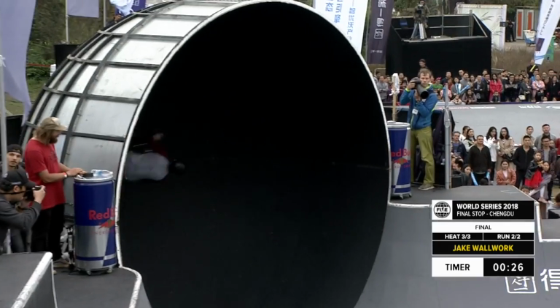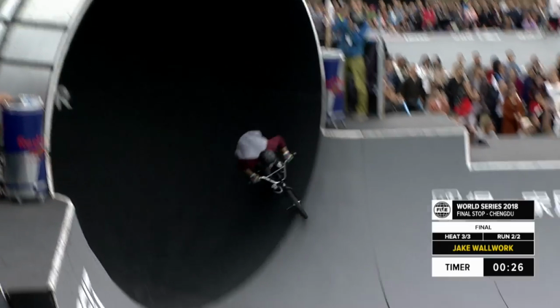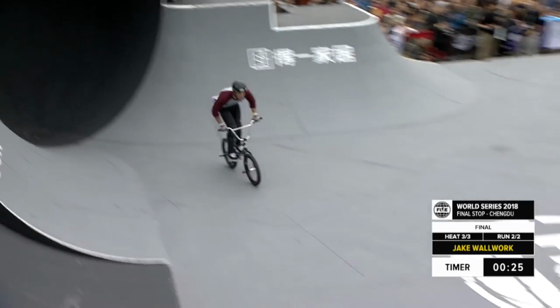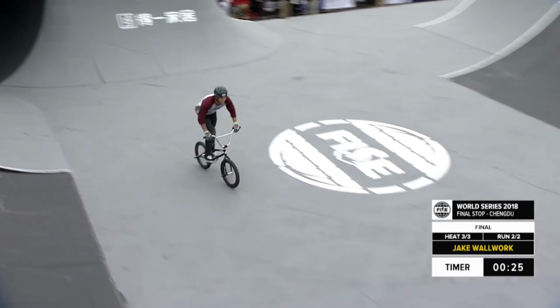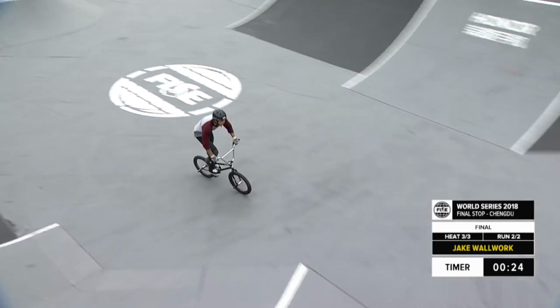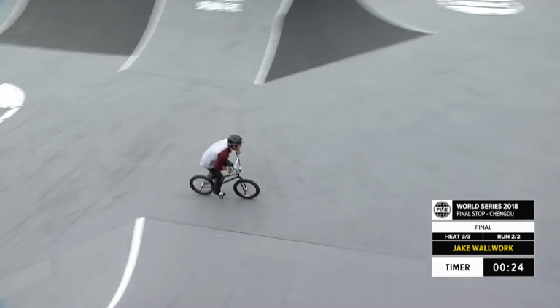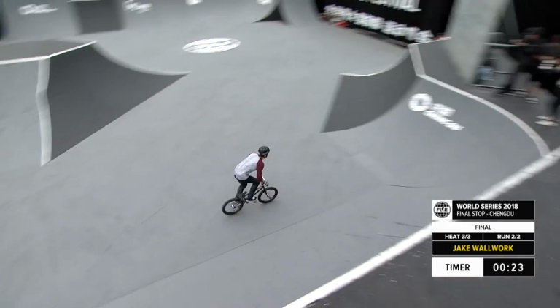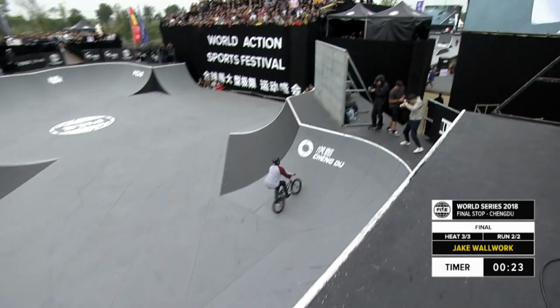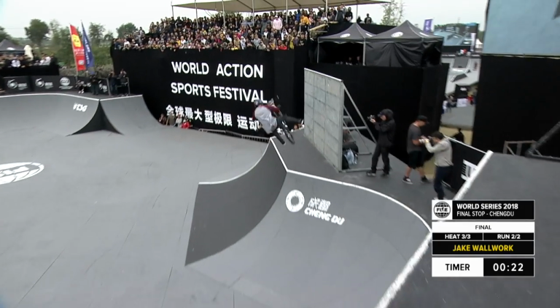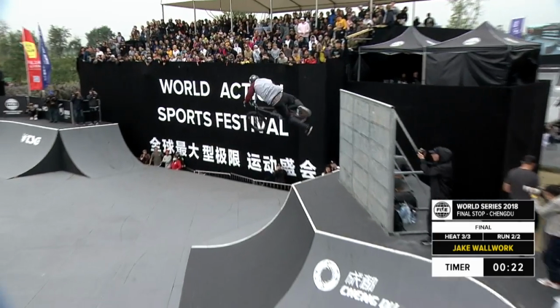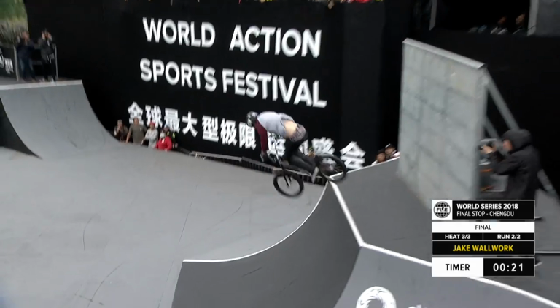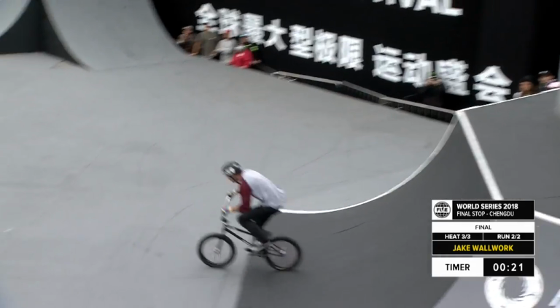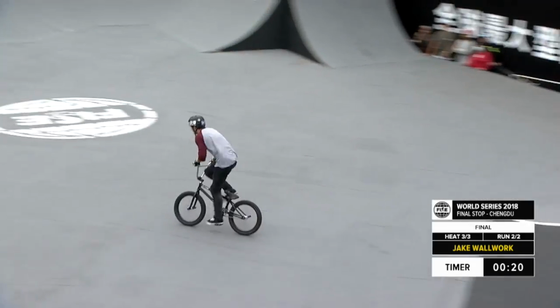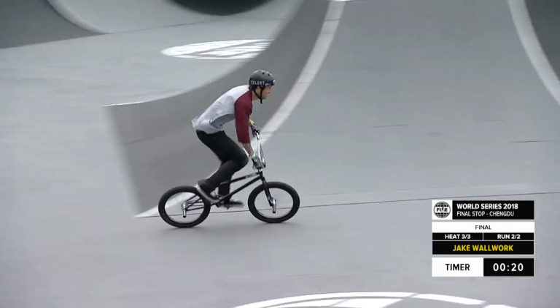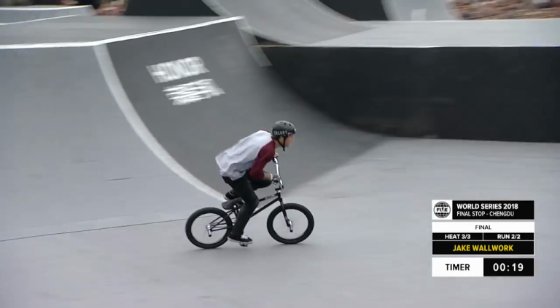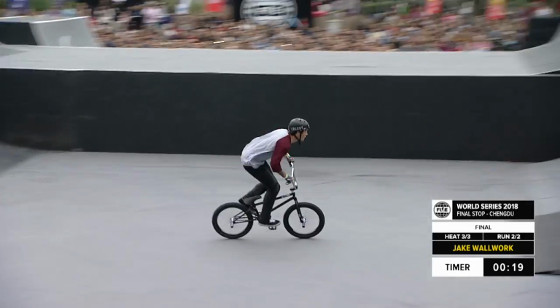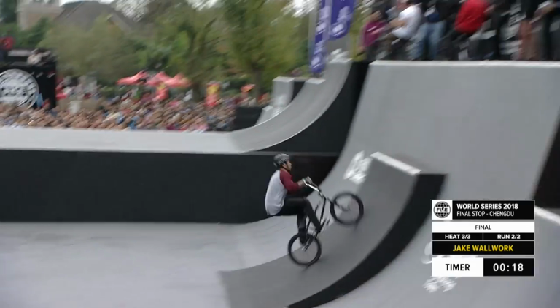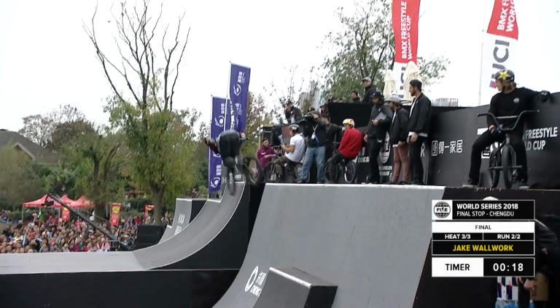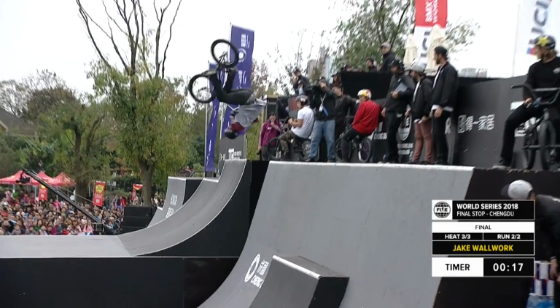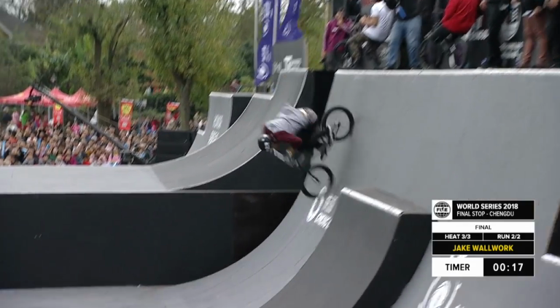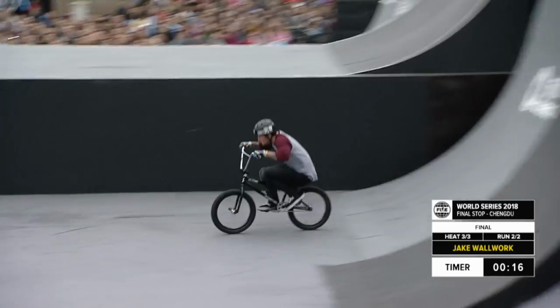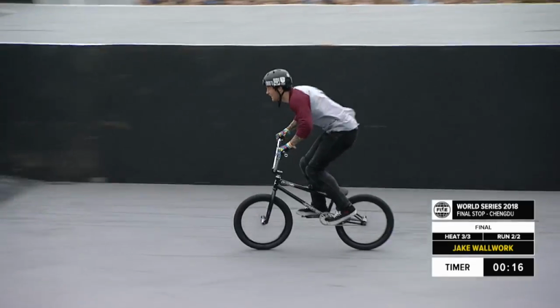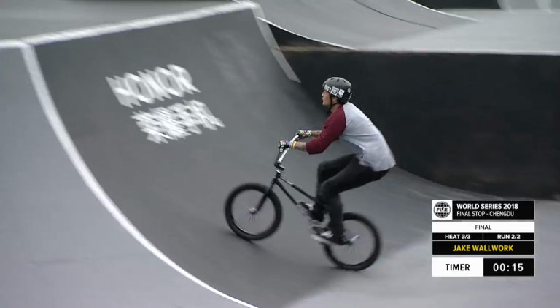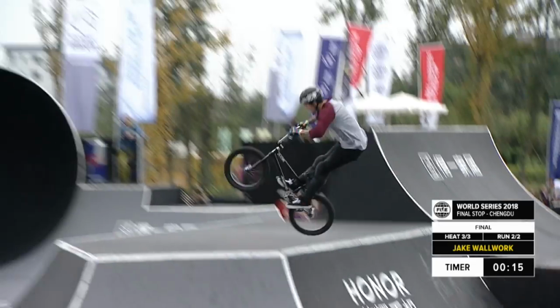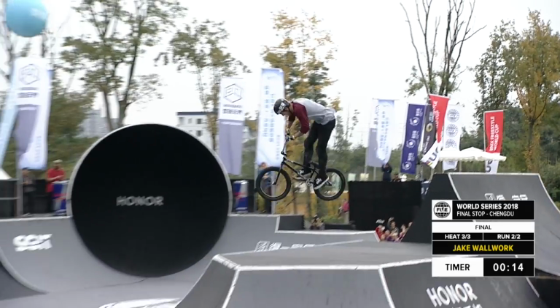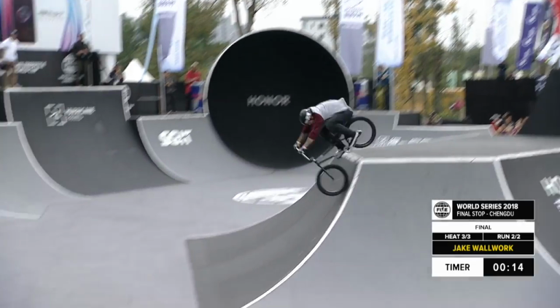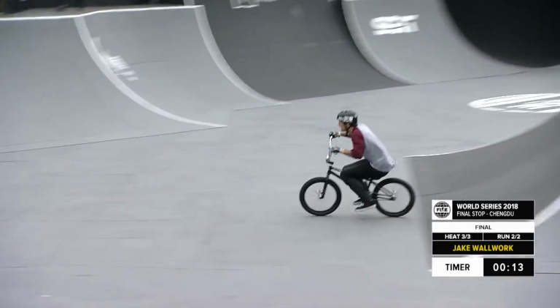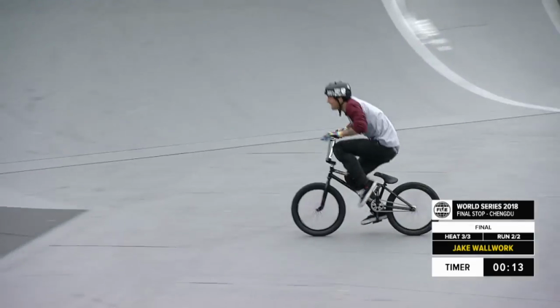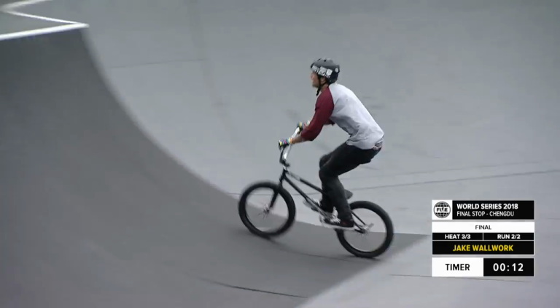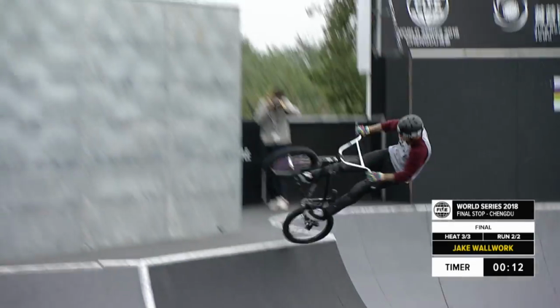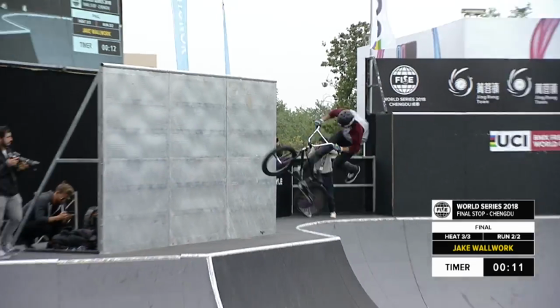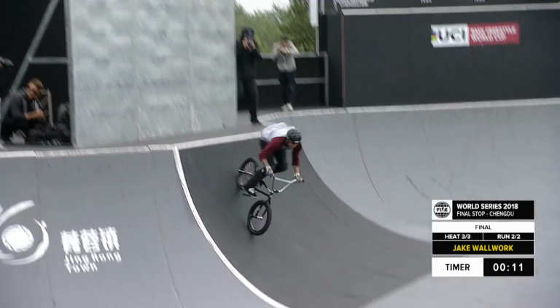Going around the honor capsule, setting up with the hard corner here. Coming in for that Superman seat grab, throwing the legs for some extra points as Walwerk. Front flip no-handed — flare! Wow, amazing trick right there from Jake Walwerk, holding things together.